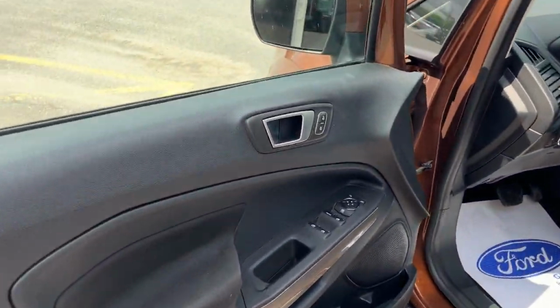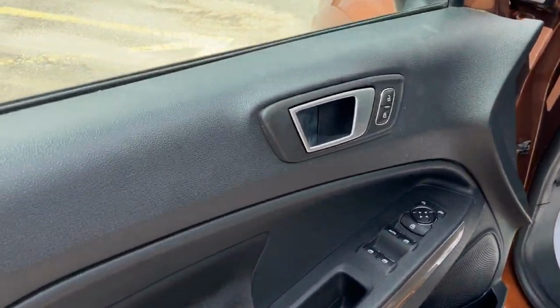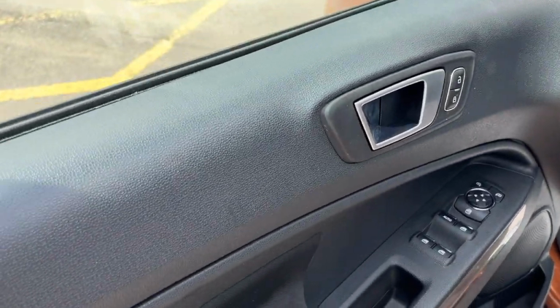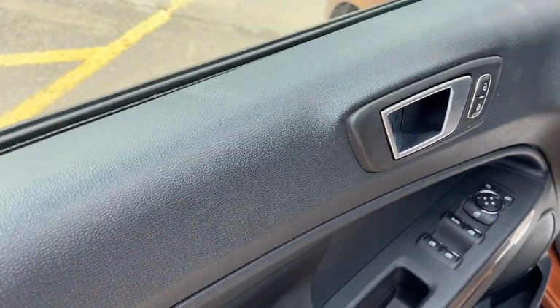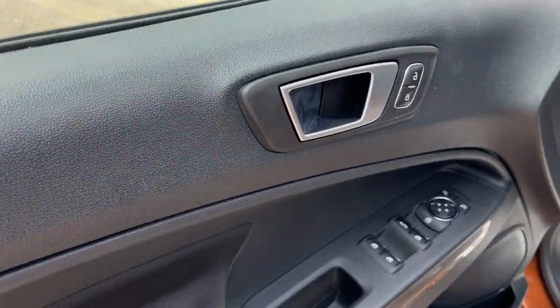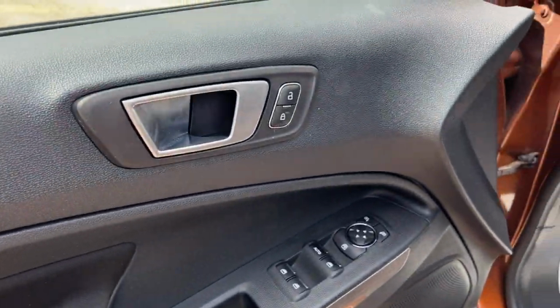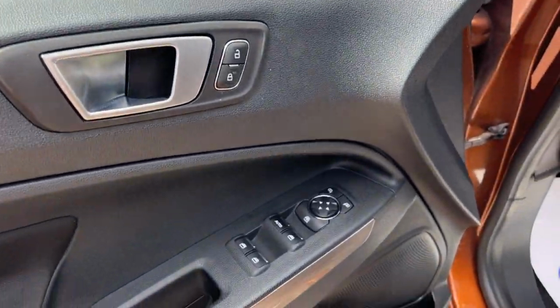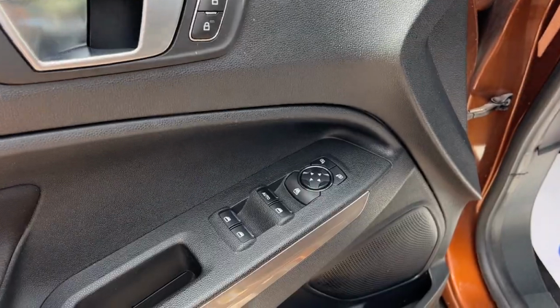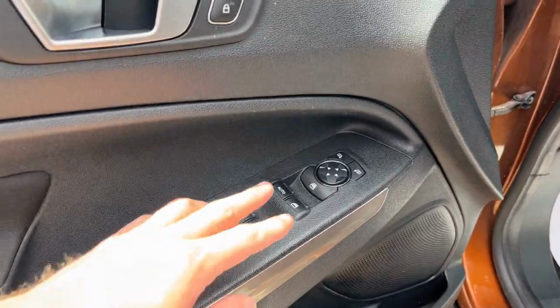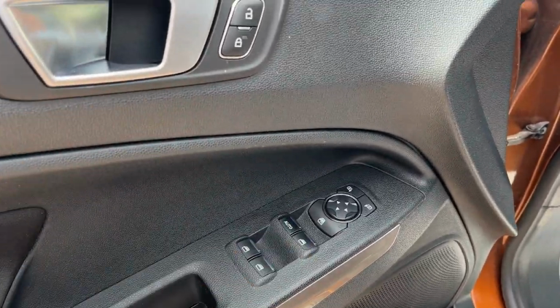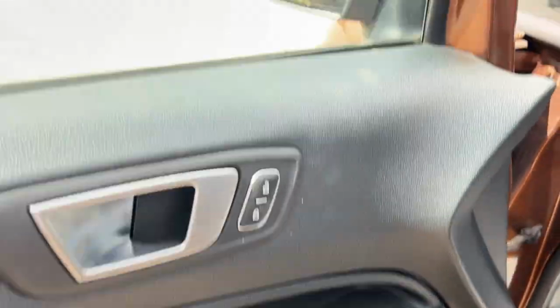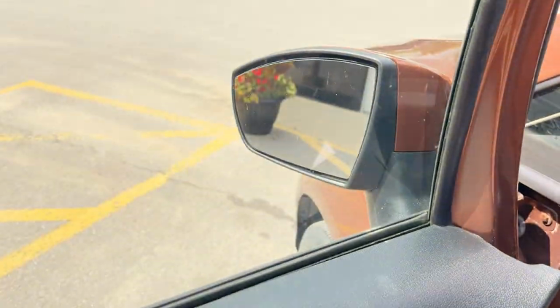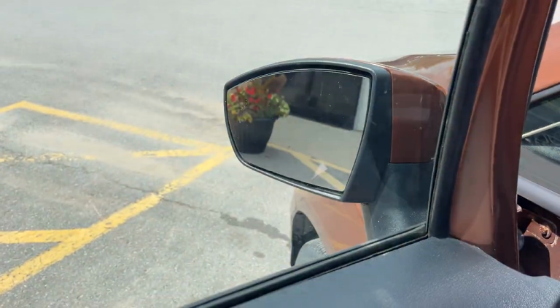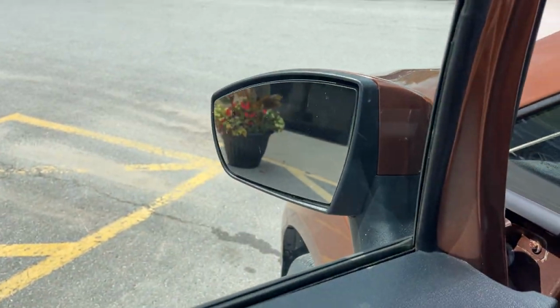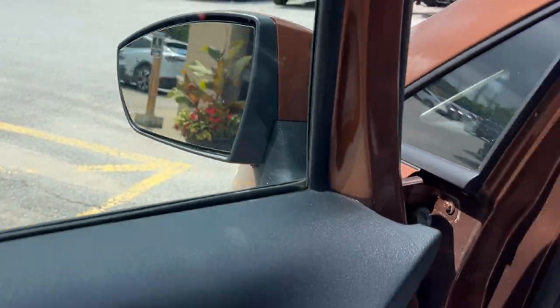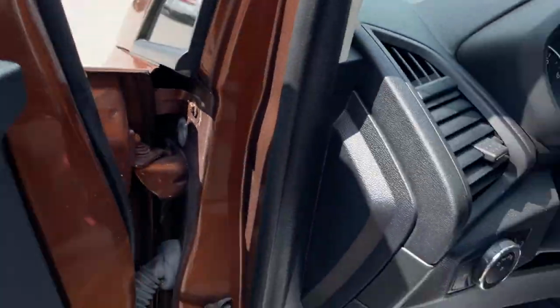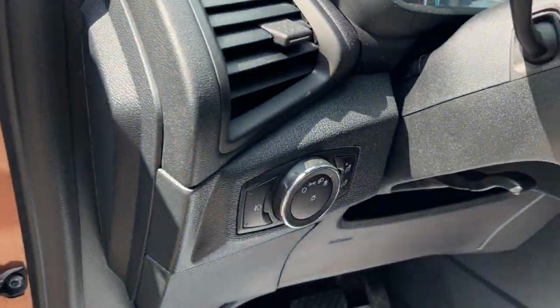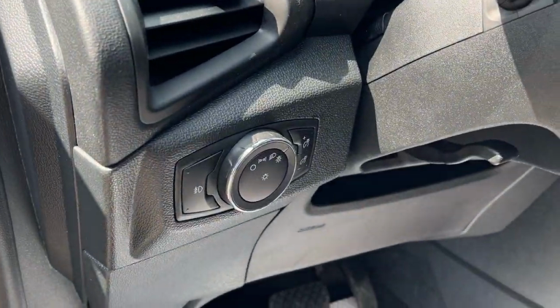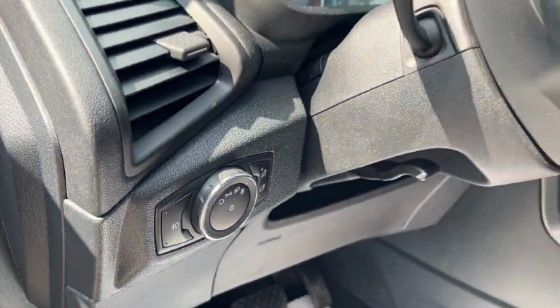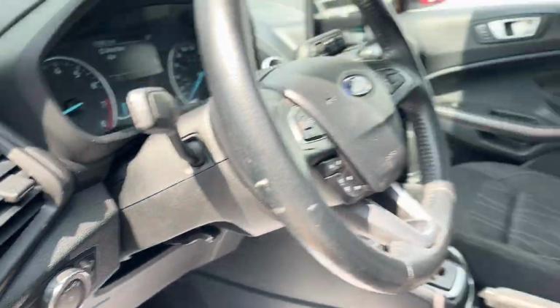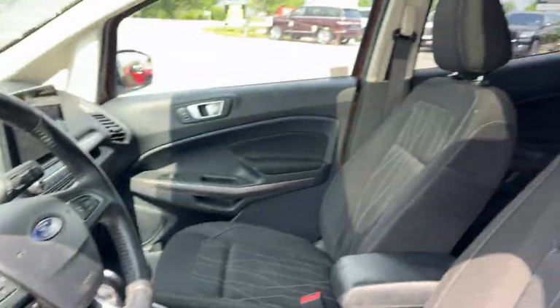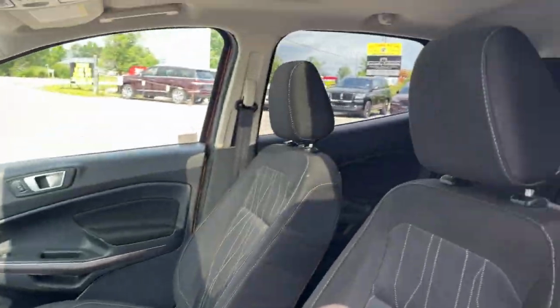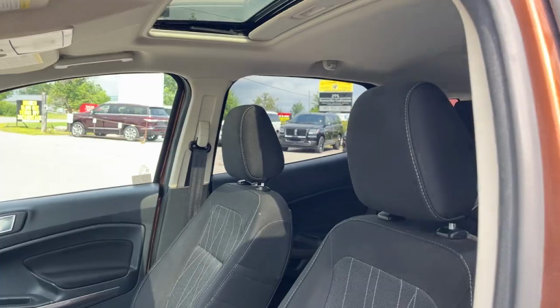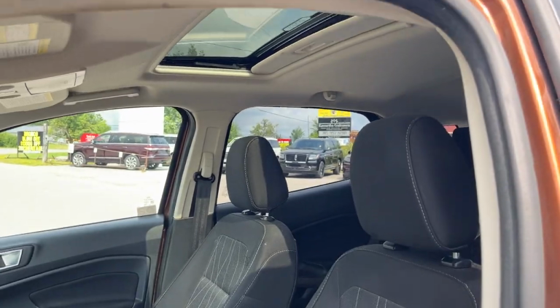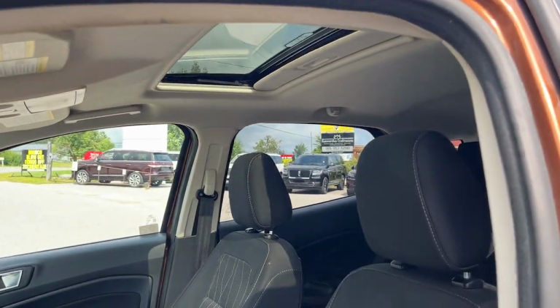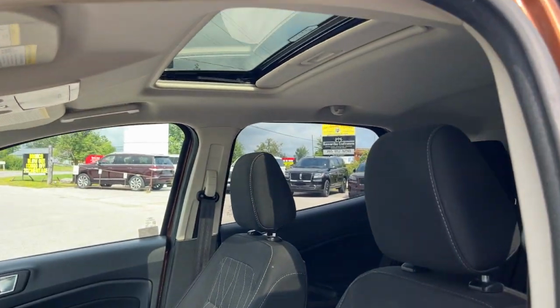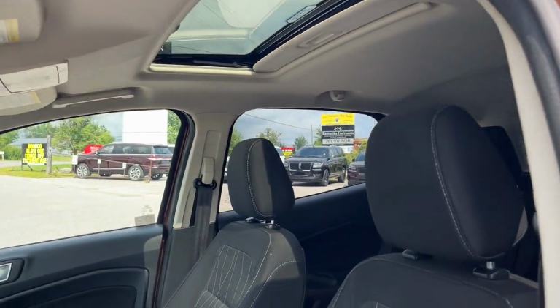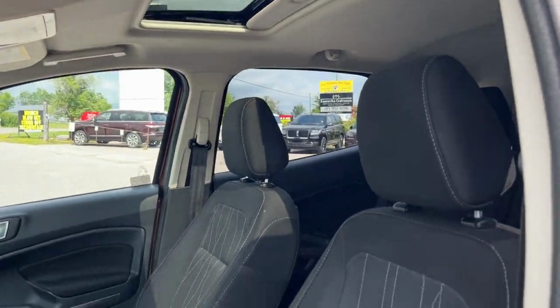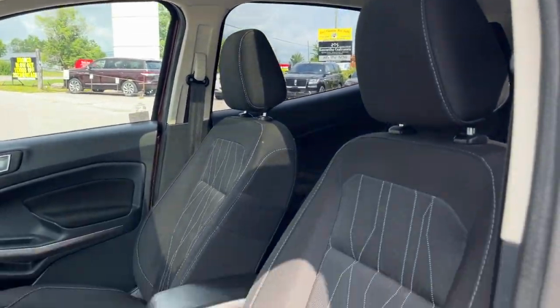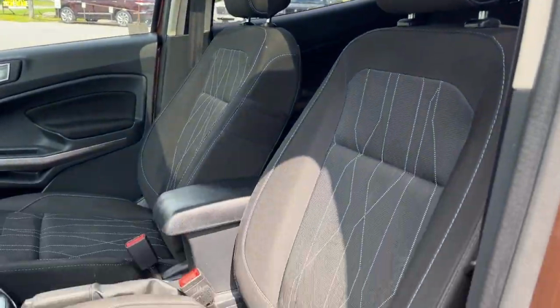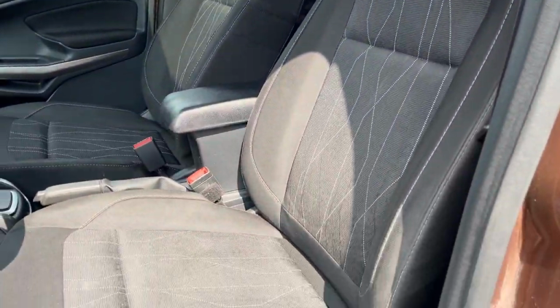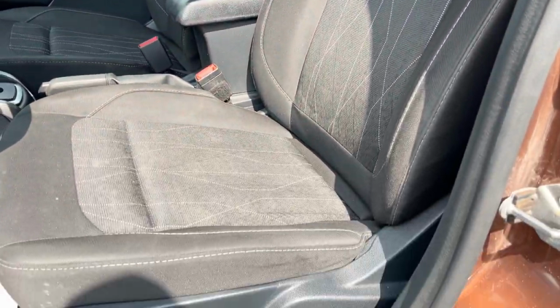Coming around to the front of the vehicle, you have power windows and locks, power glass adjustable heated mirrors, blind spot monitoring, automatic headlights, fog lamps, and a power moonroof.